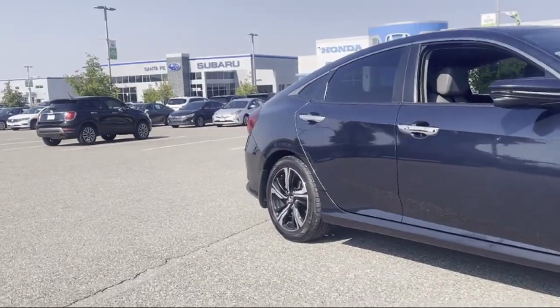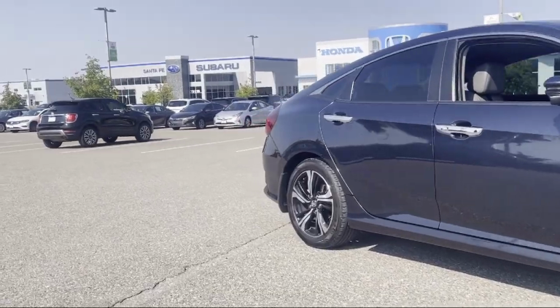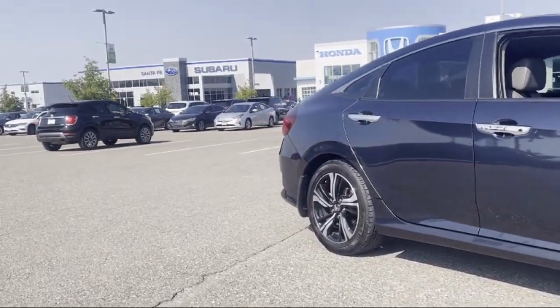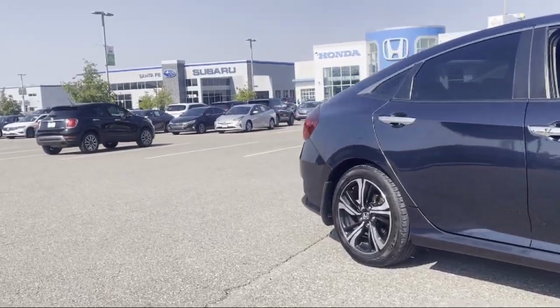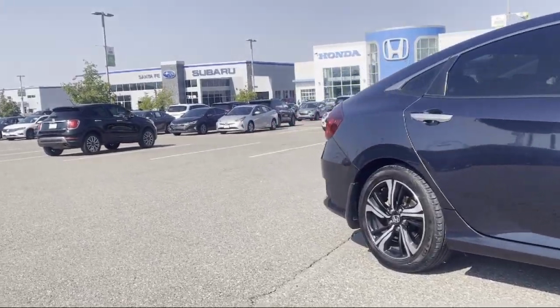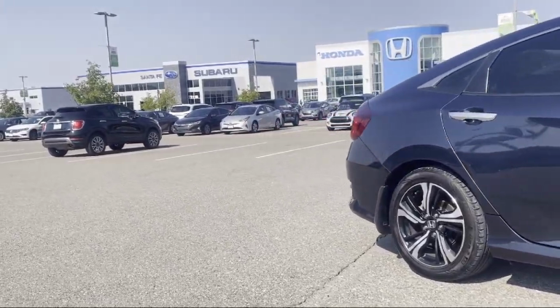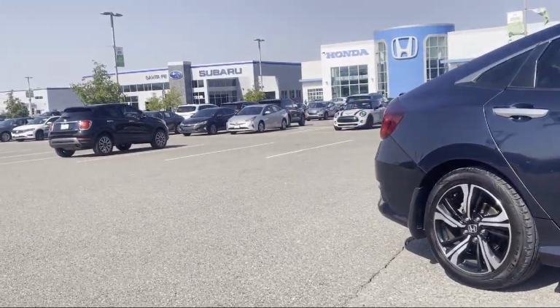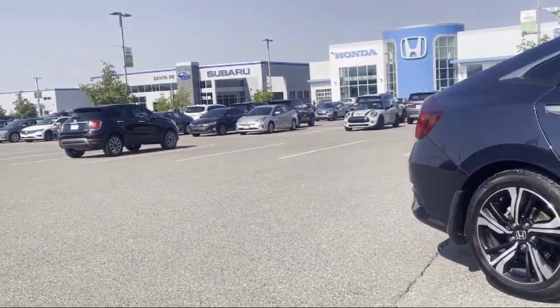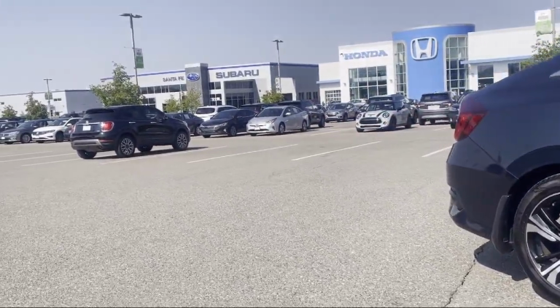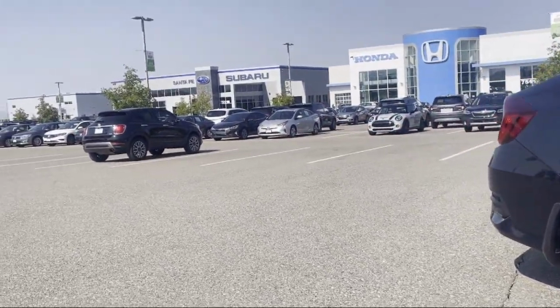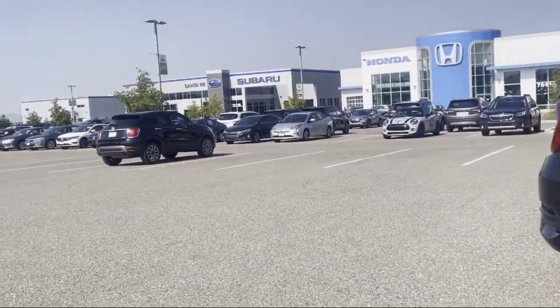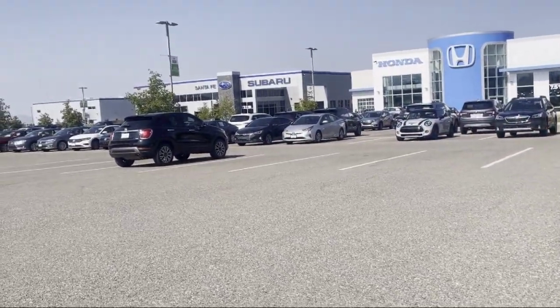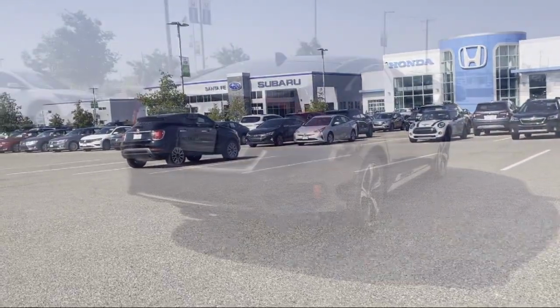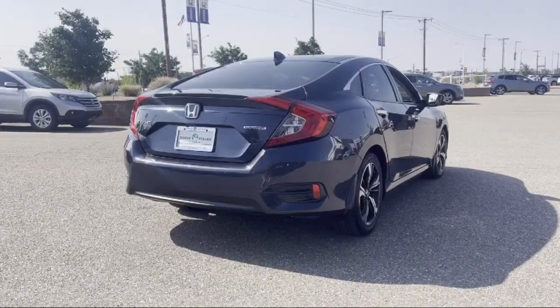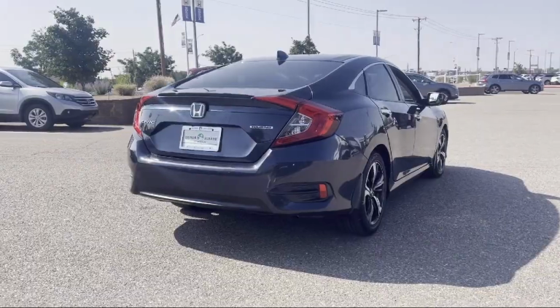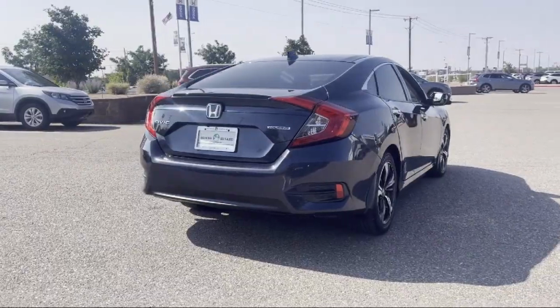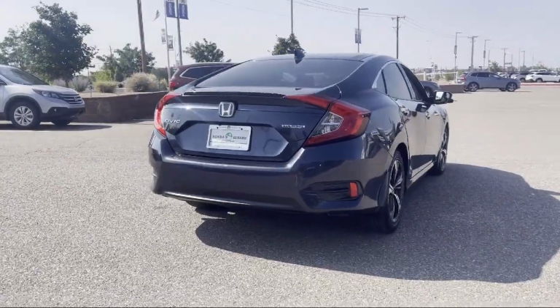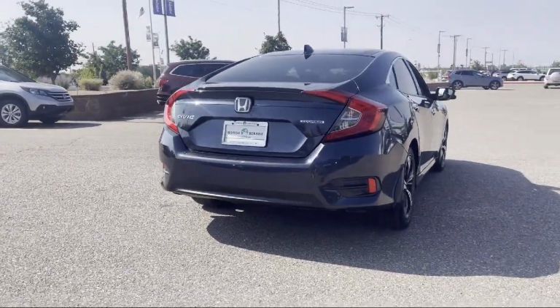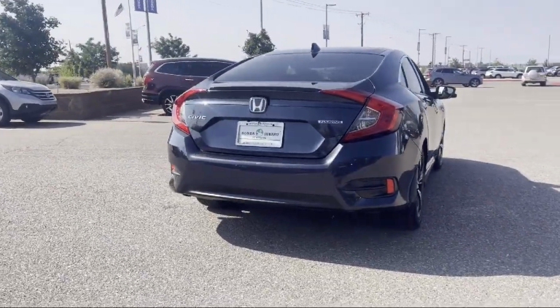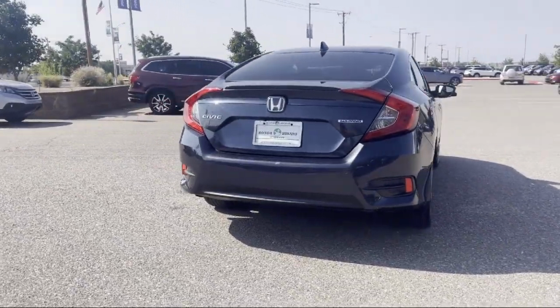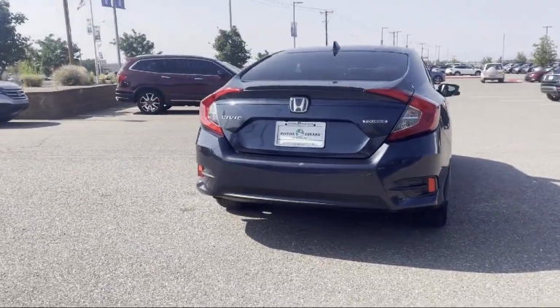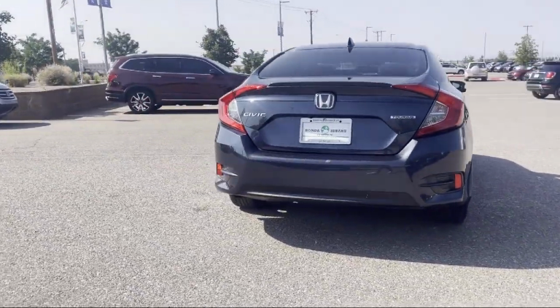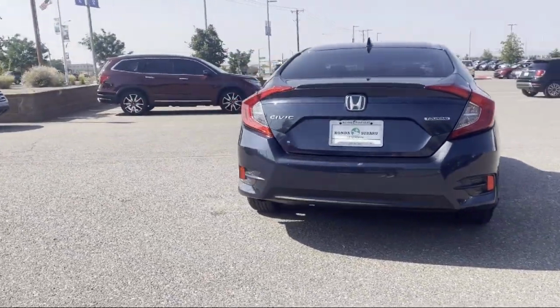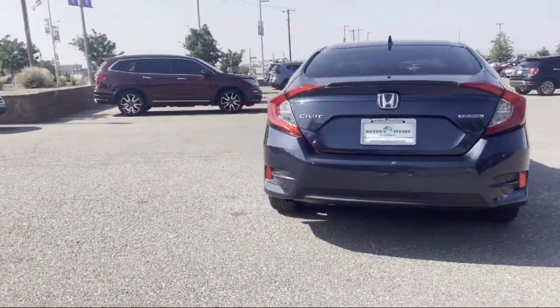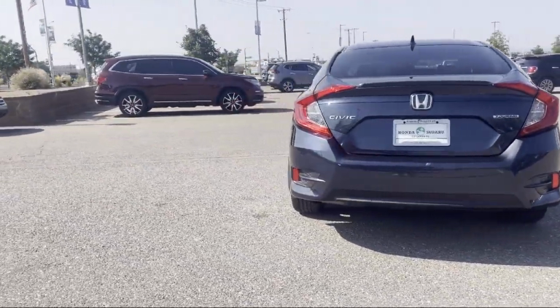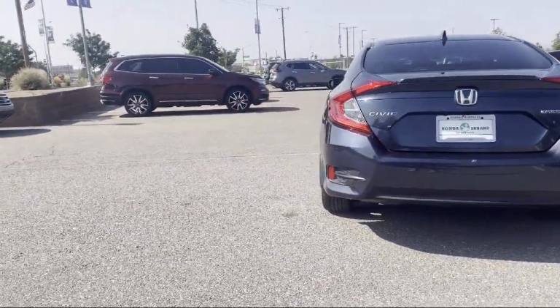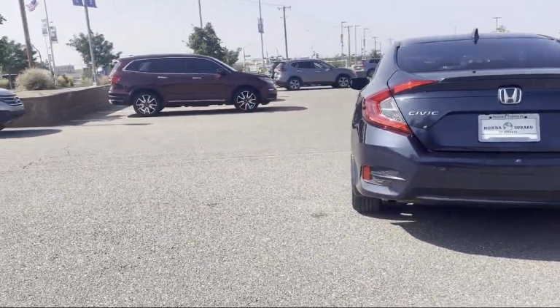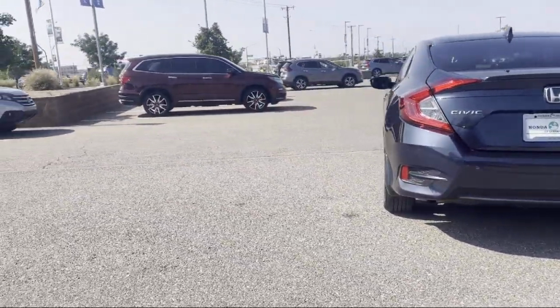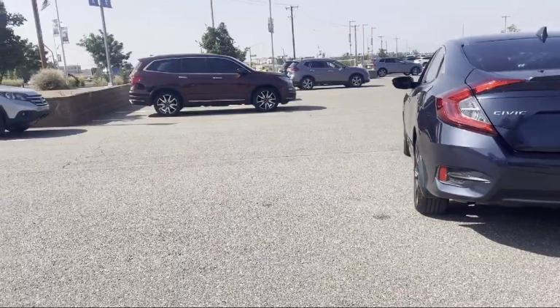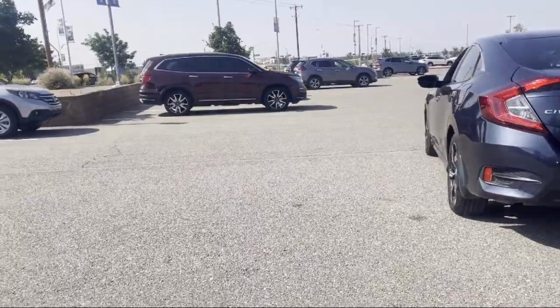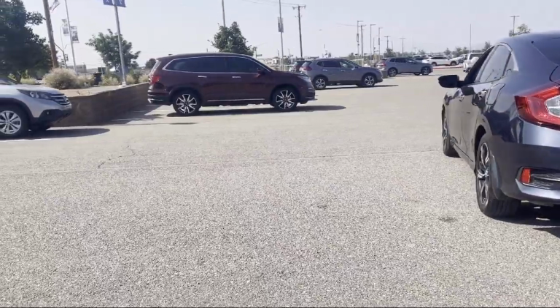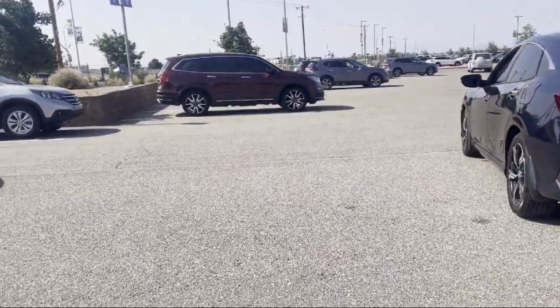It also features a Split Fold Down Rear Seat, Heated Front Seats, Navigation, Dual Front Side Impact Airbags, Heated Door Mirrors, and has less than 65,000 miles on the odometer.